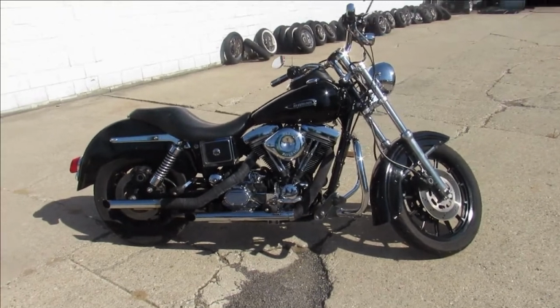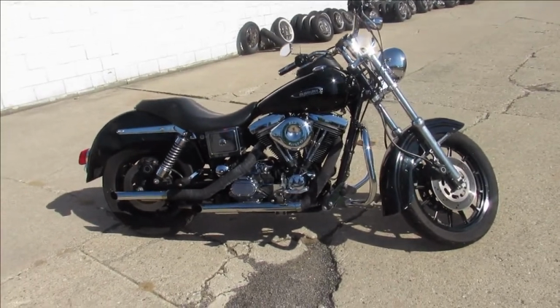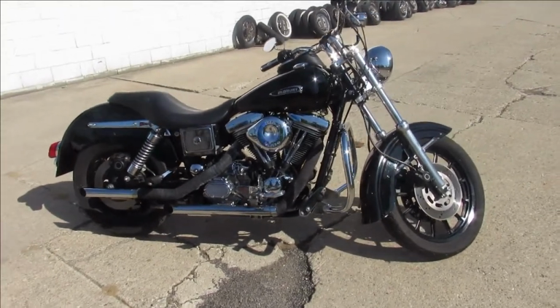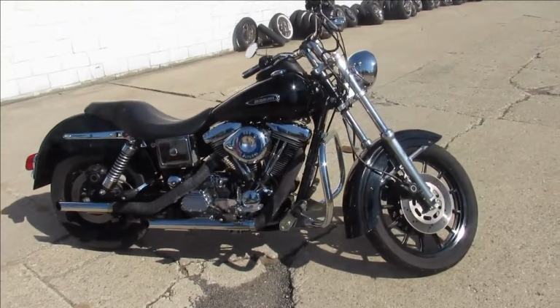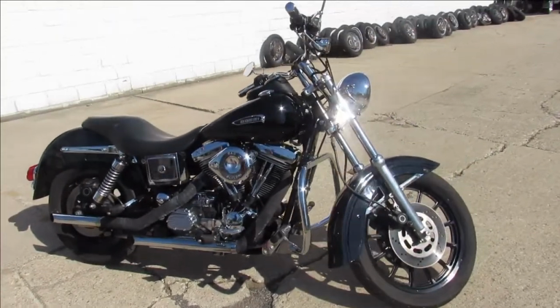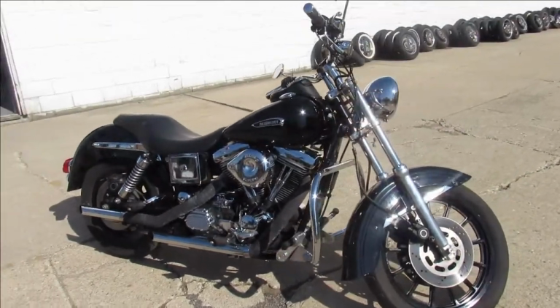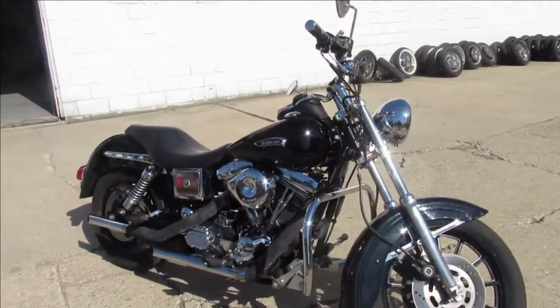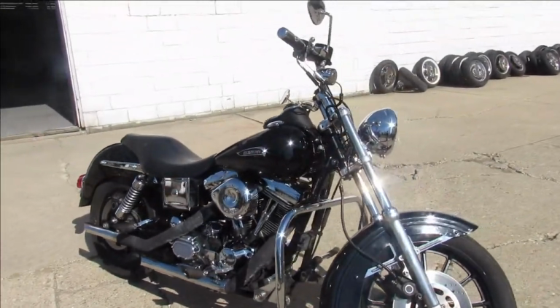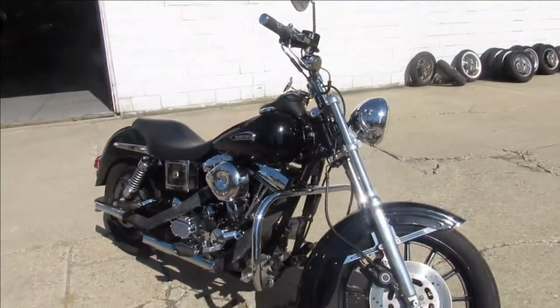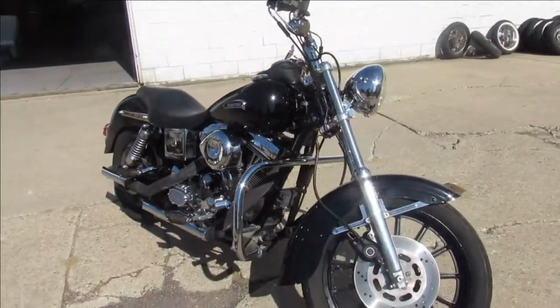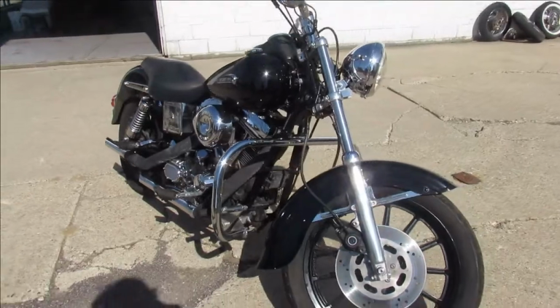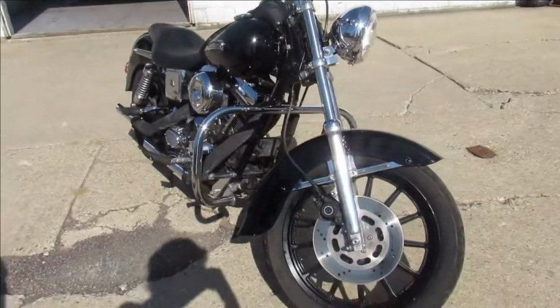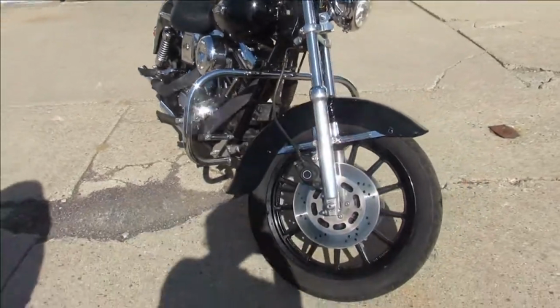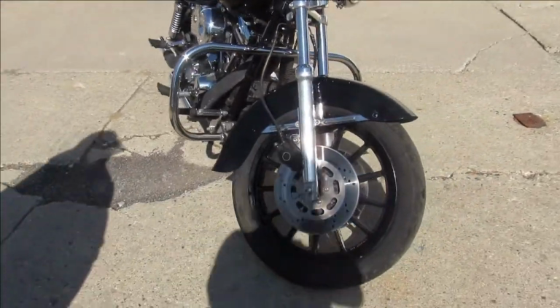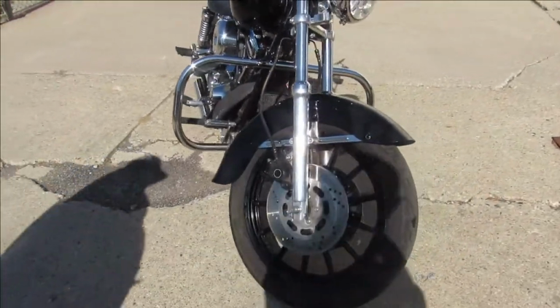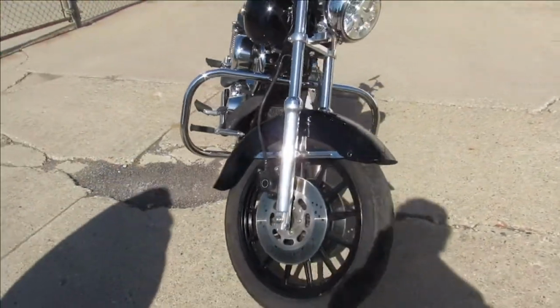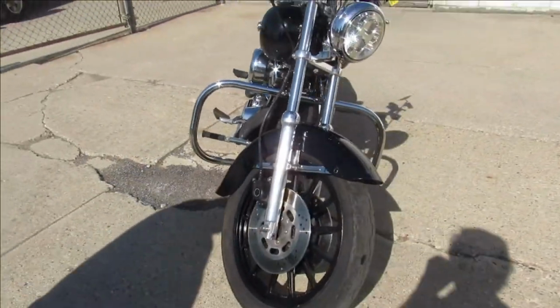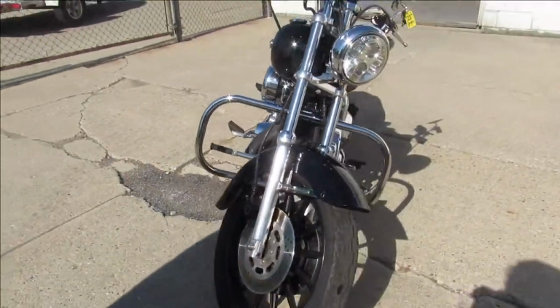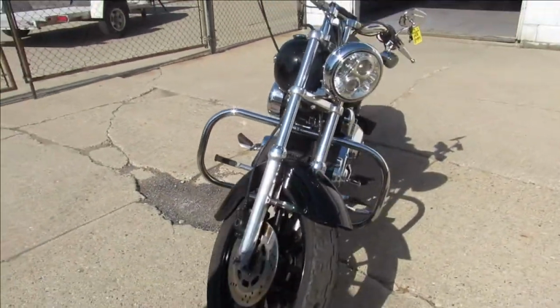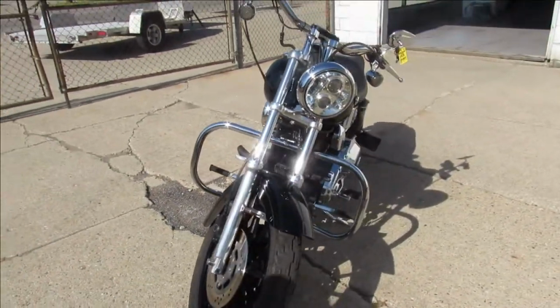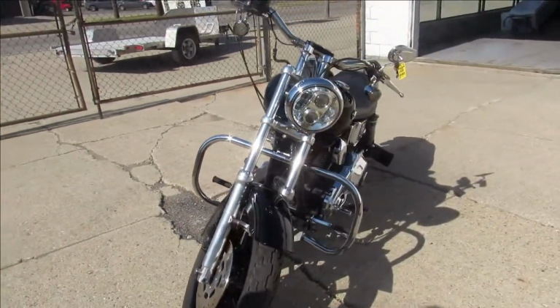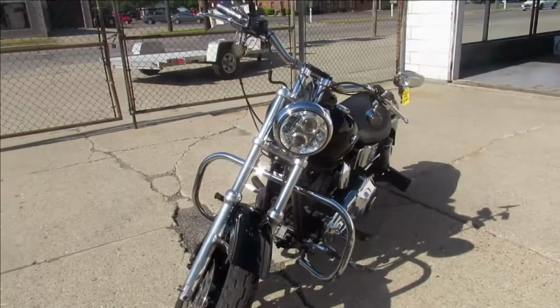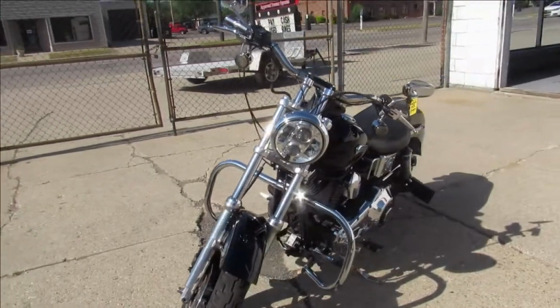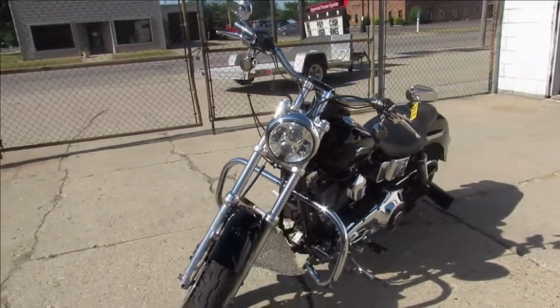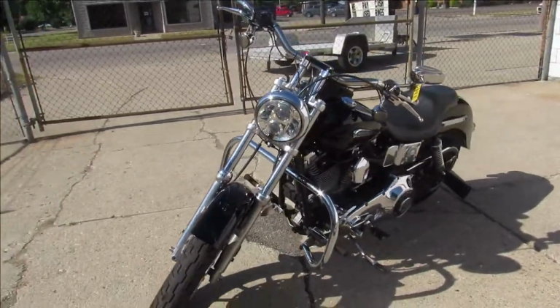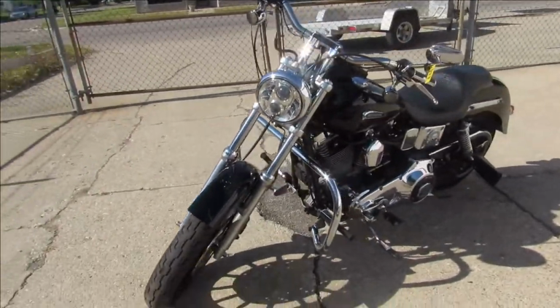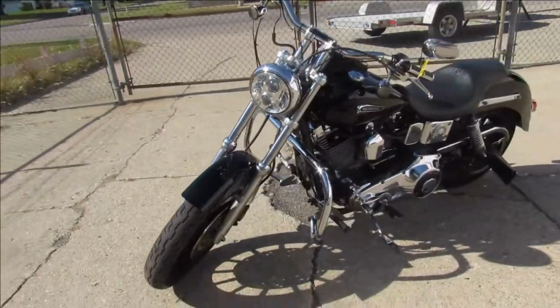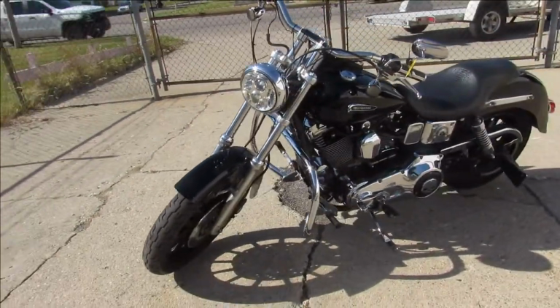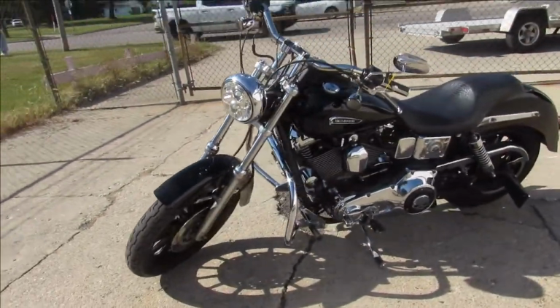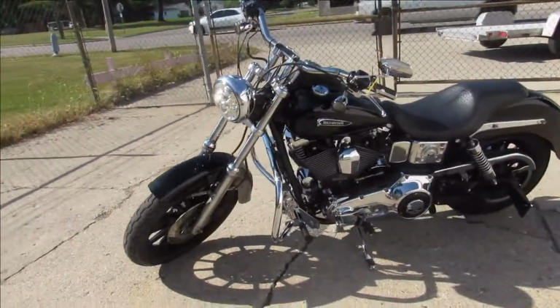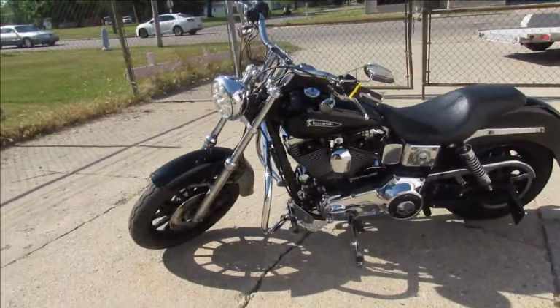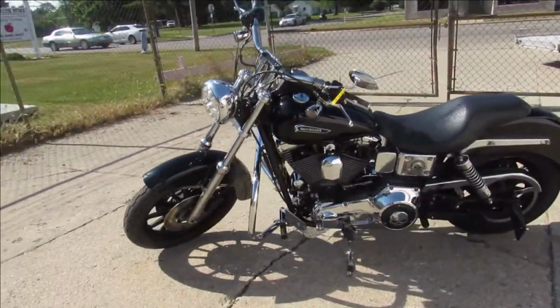Hey guys, ApprovalPowerSports.com here, doing some videos on a Harley. We just got in one sharp bike here guys — 1997 Harley Davidson Dyna Superglide for sale, got that Evo motor, hard to find bike, and really hard to find this nice.